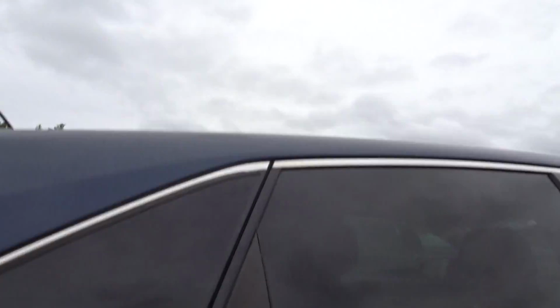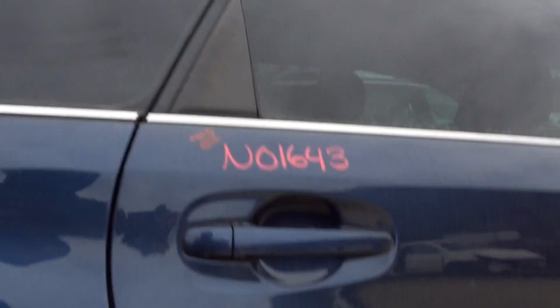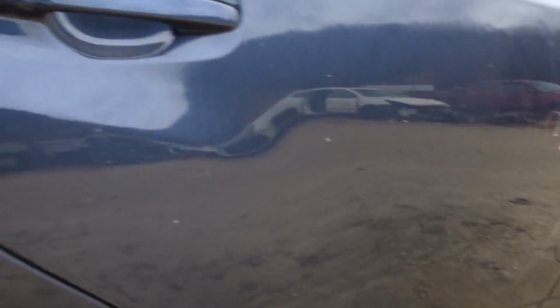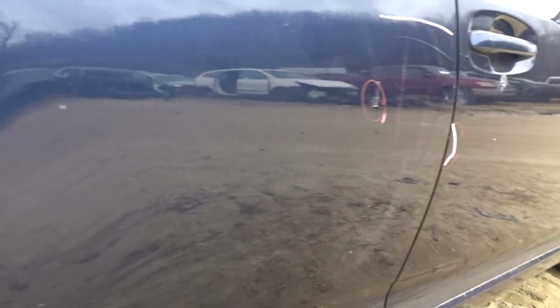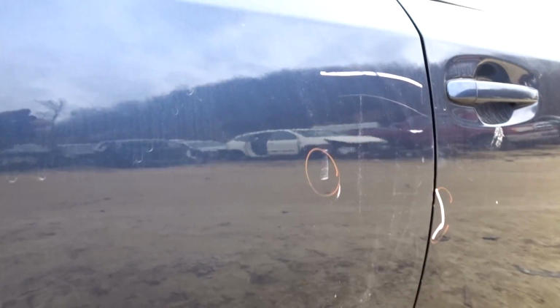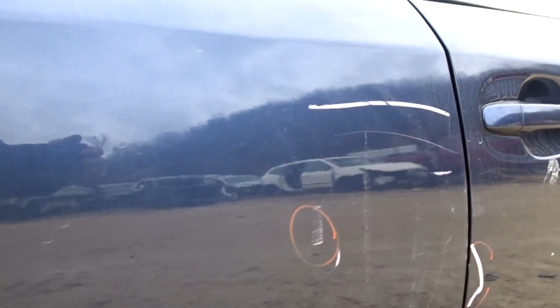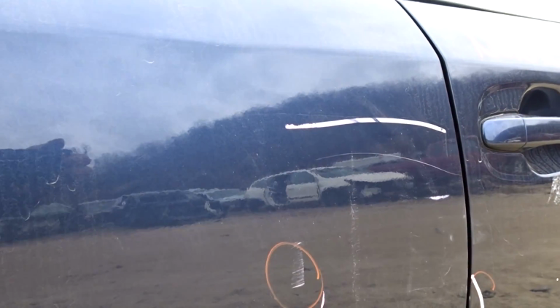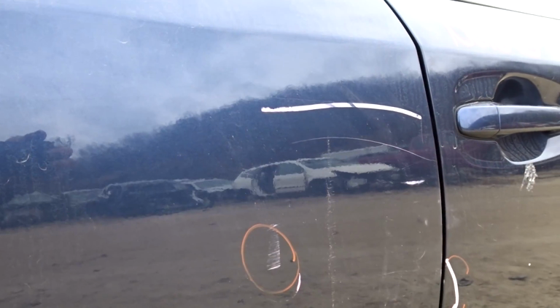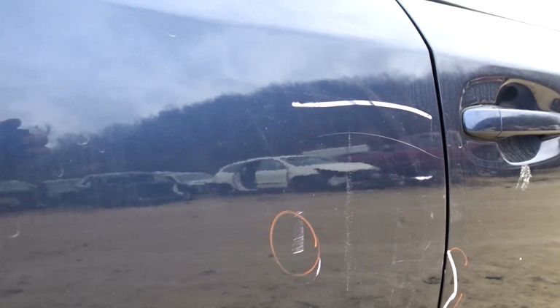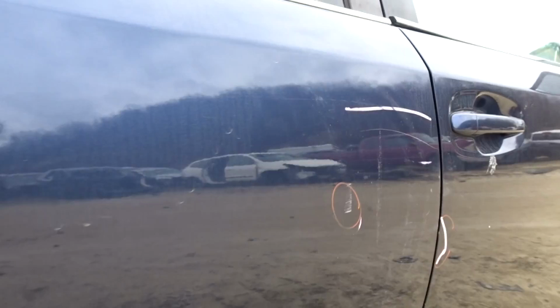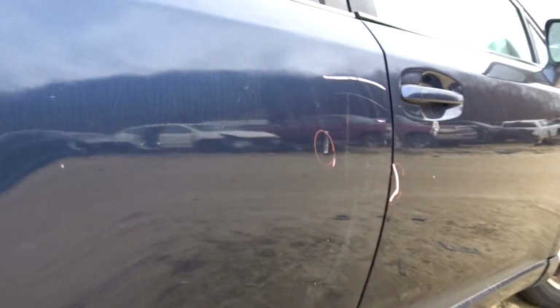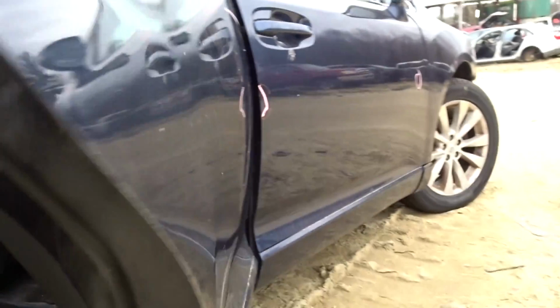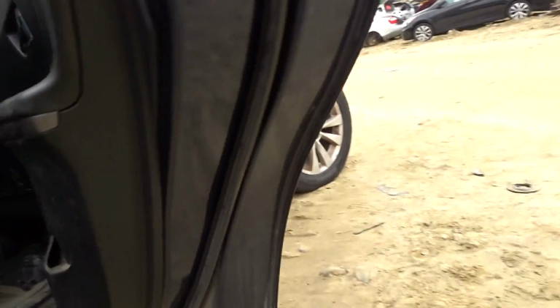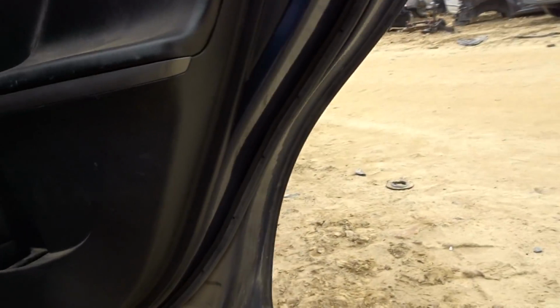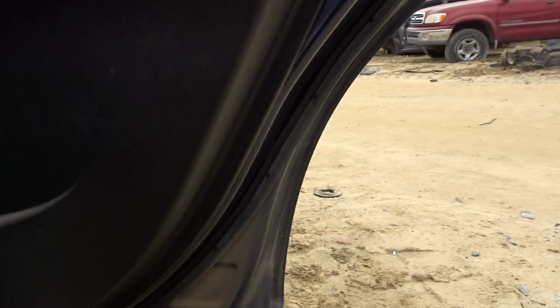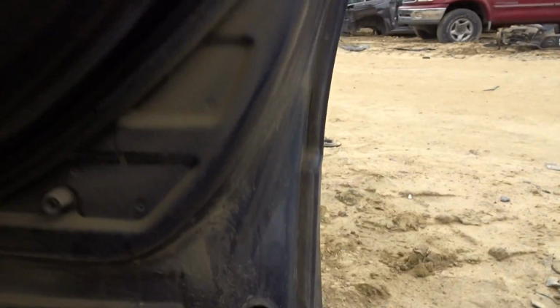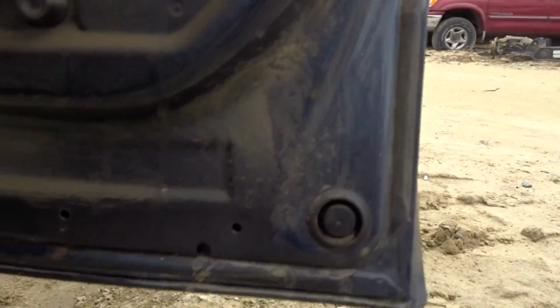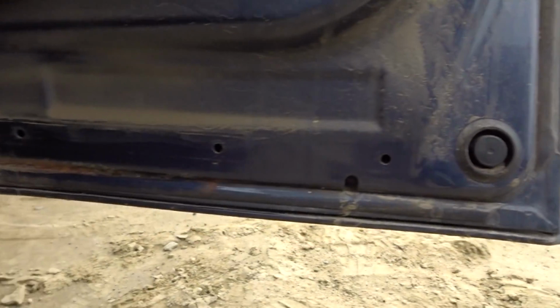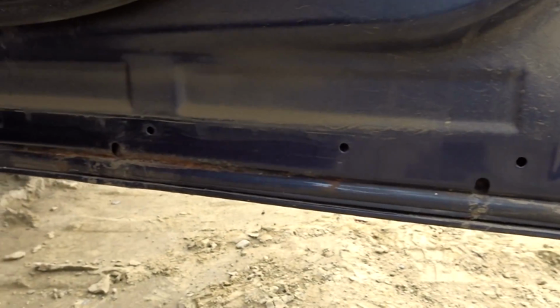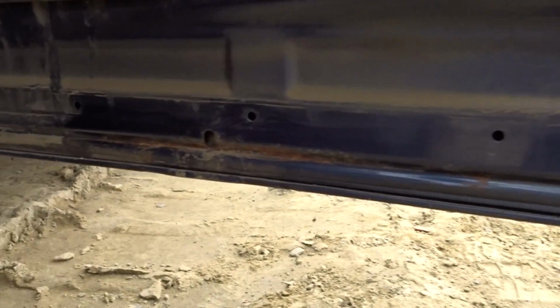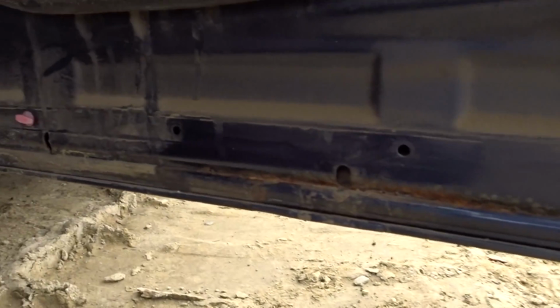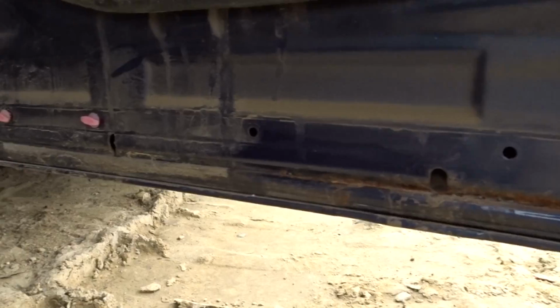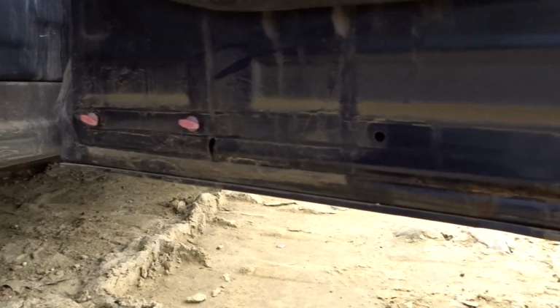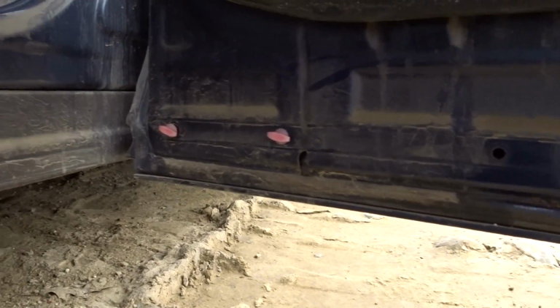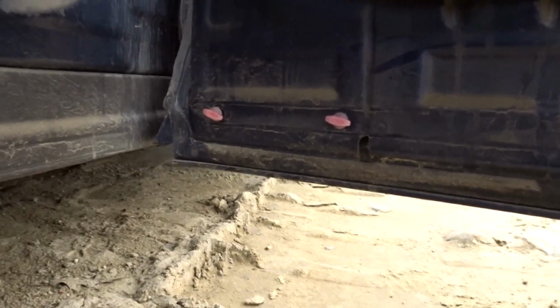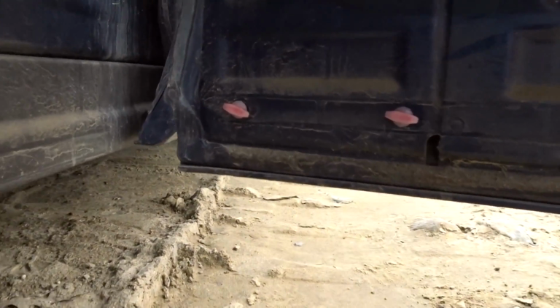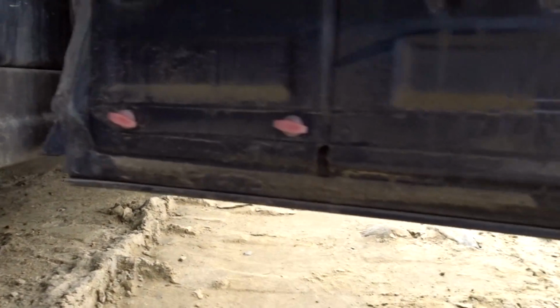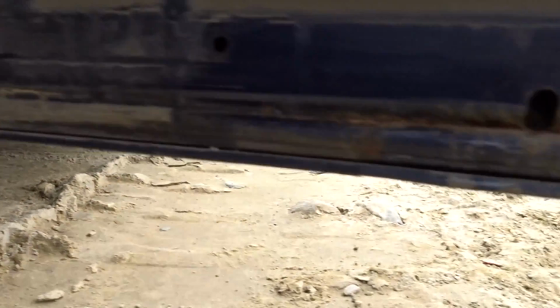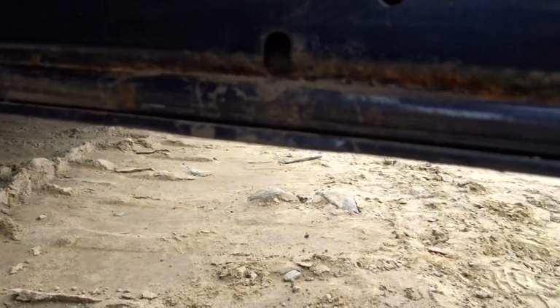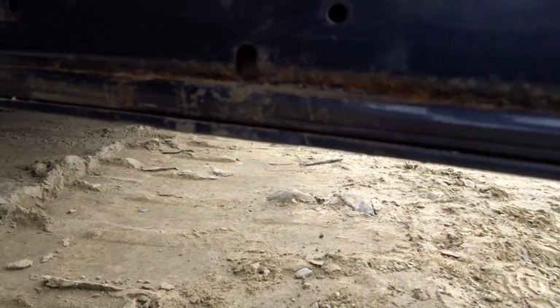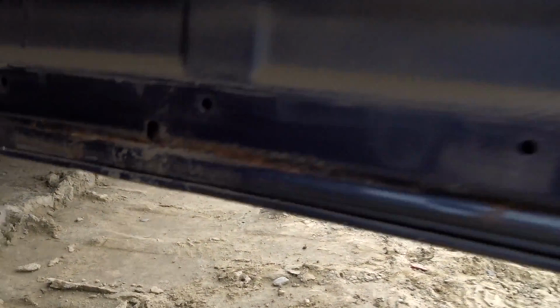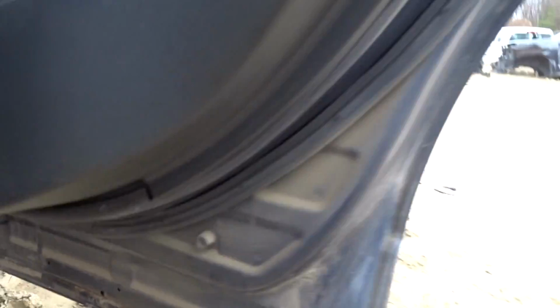Rear door has a little bit of rust forming on the bottom lip there, couple of pings. A little bit of rust coming in down here — not a bunch, but a little bit there in the middle.